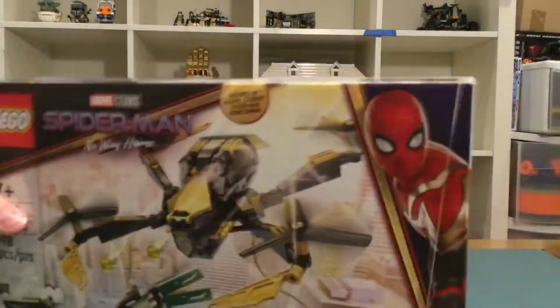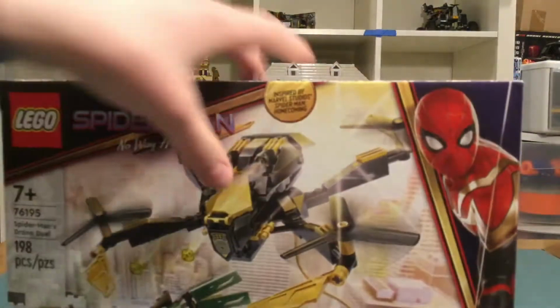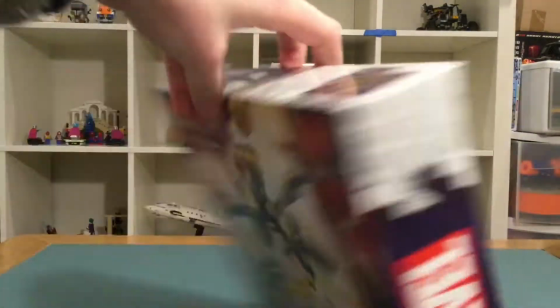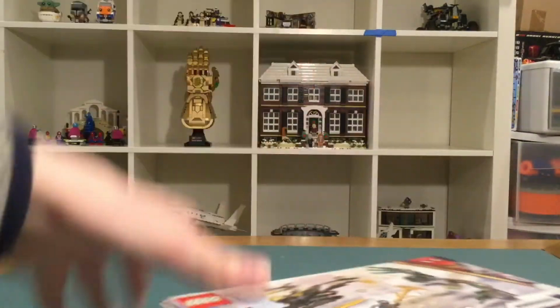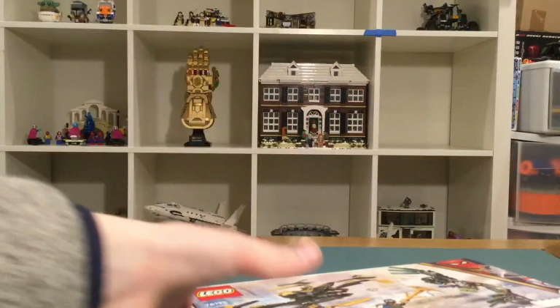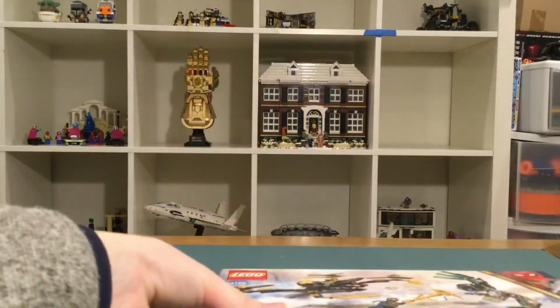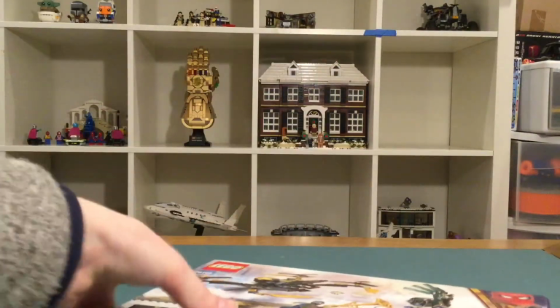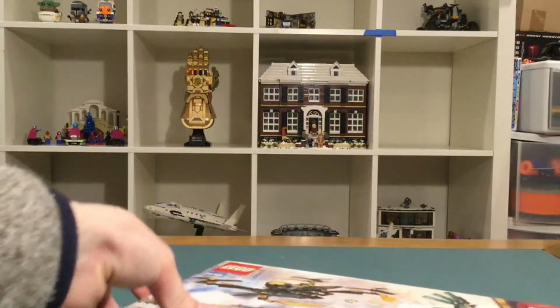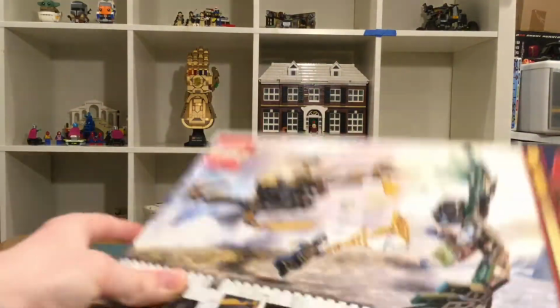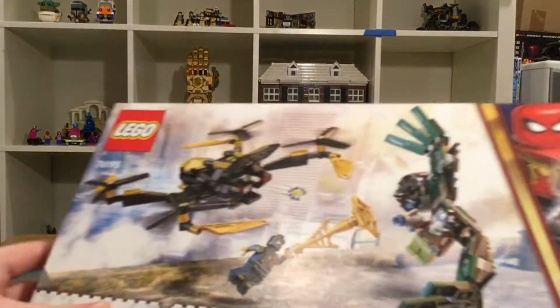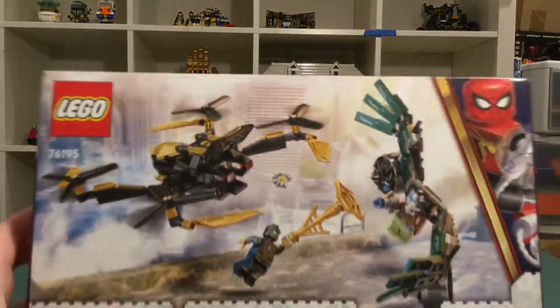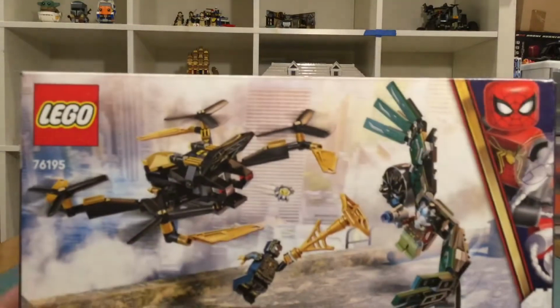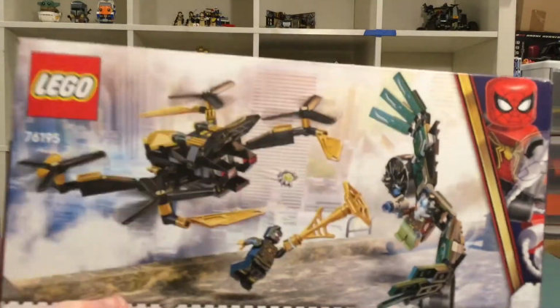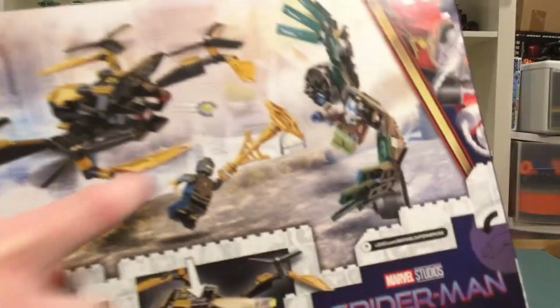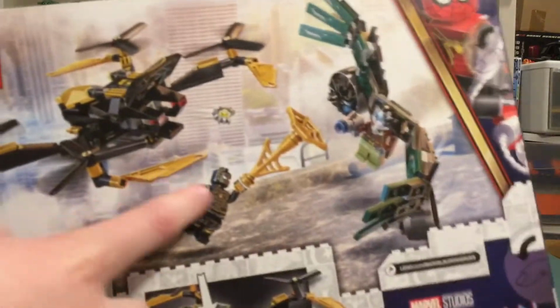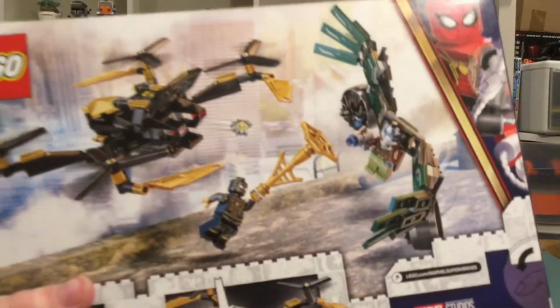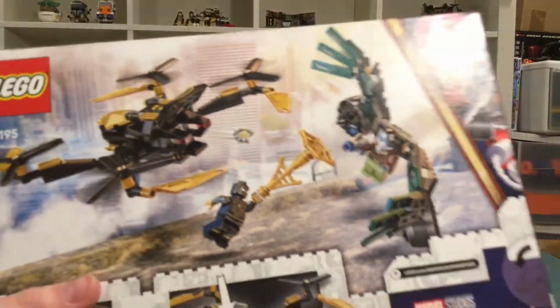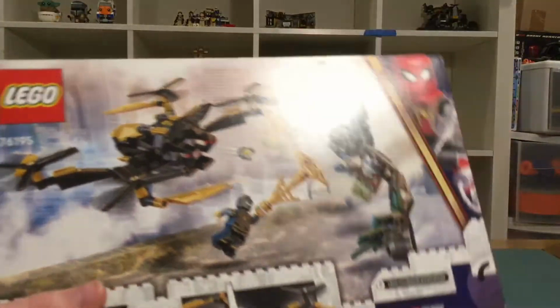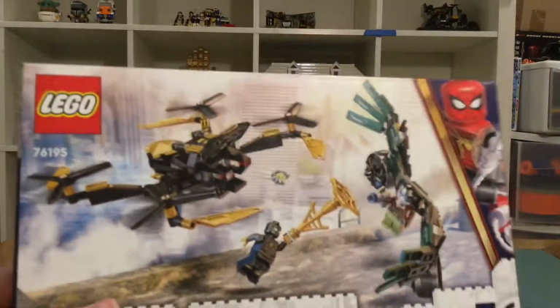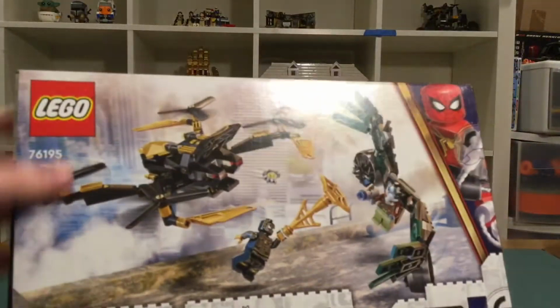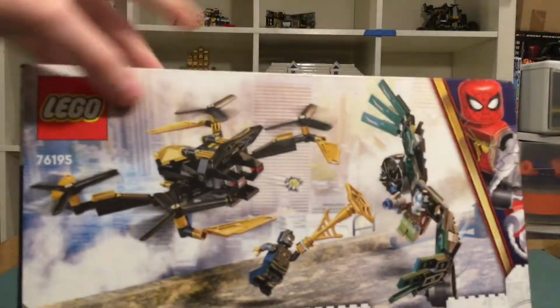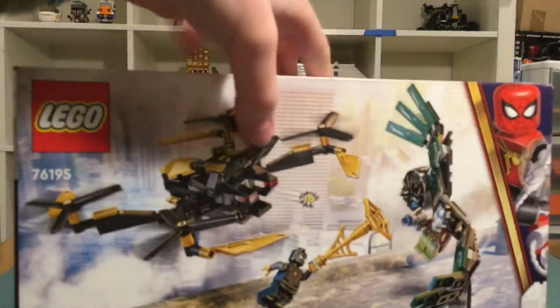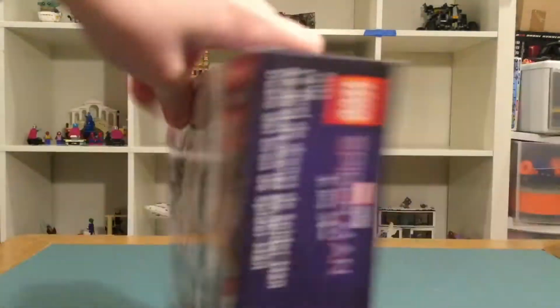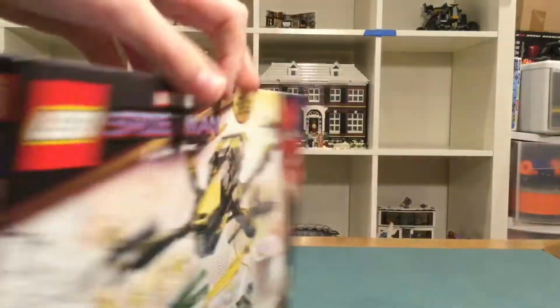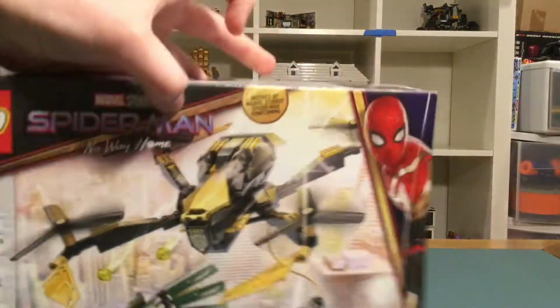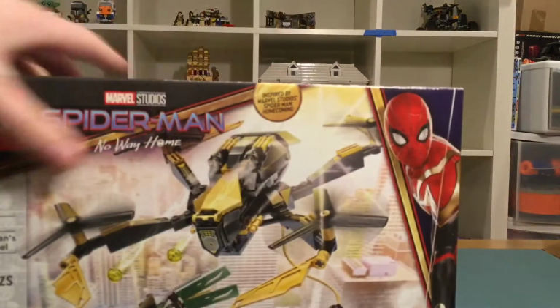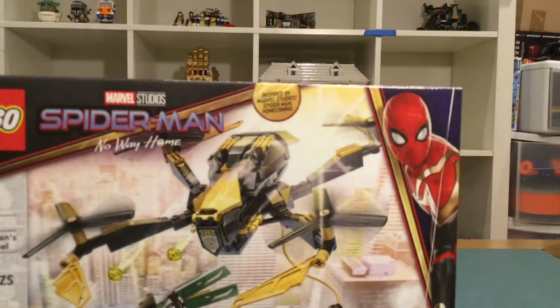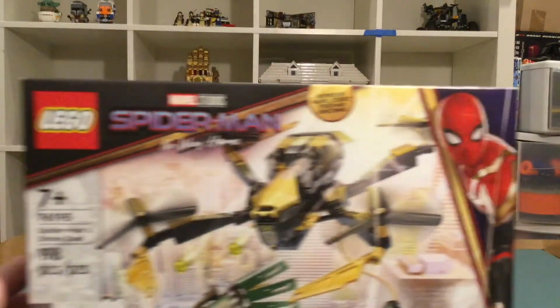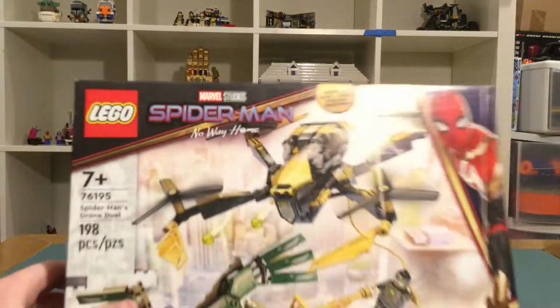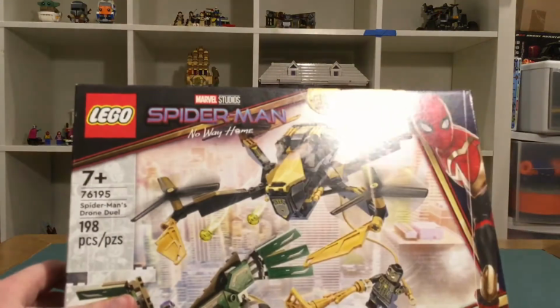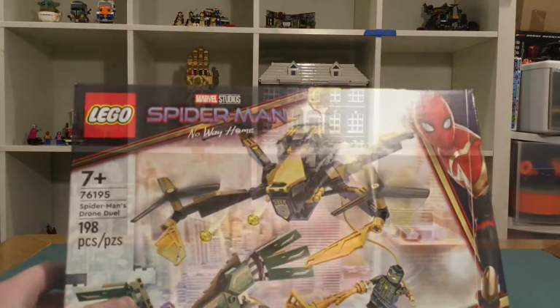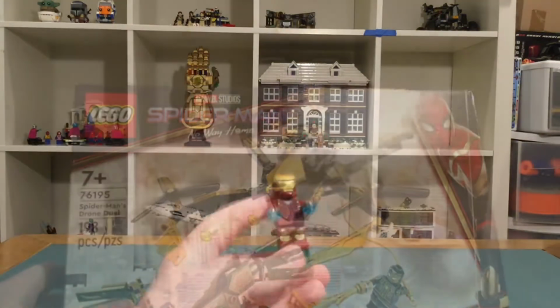I have not opened this yet because I'm pretty sure it'll go up in value — that Spider-Man figure only comes in this set and it'll probably be pretty rare in the future, so I'm keeping this sealed.